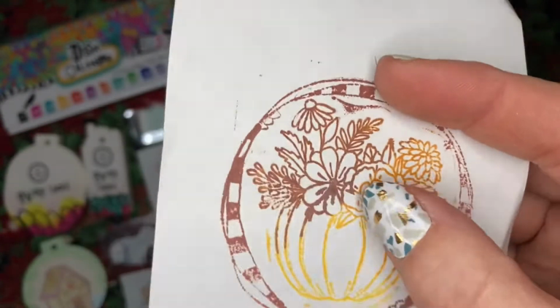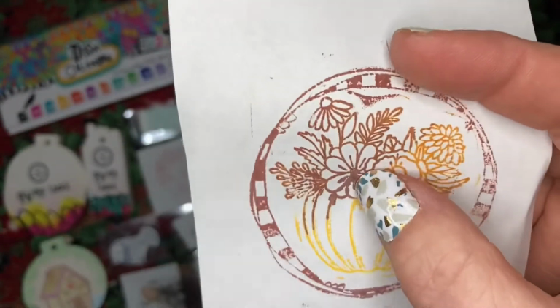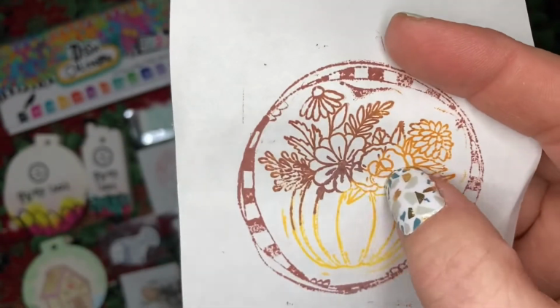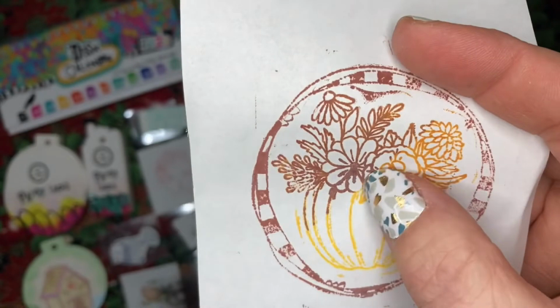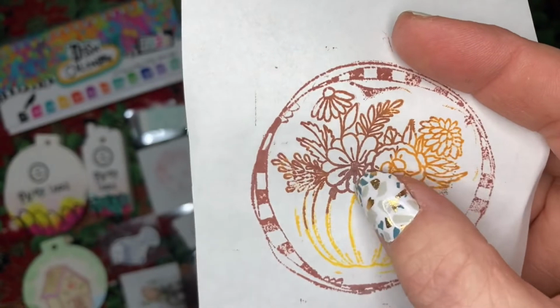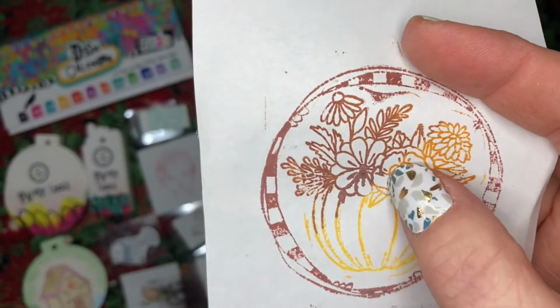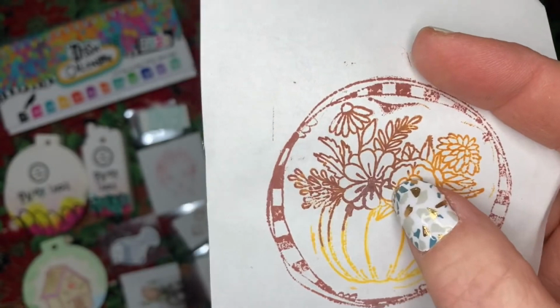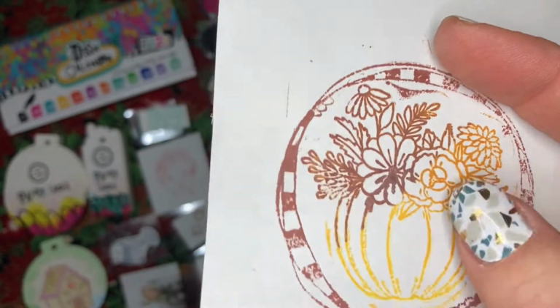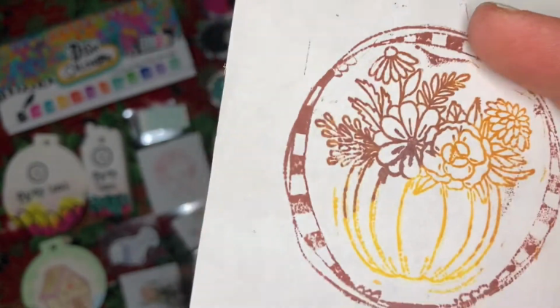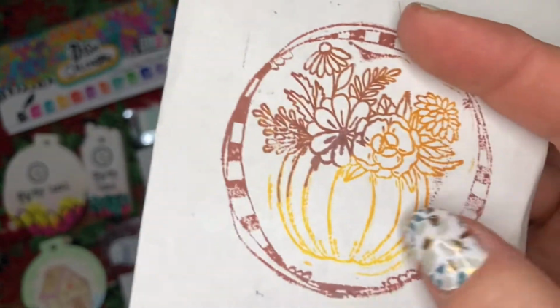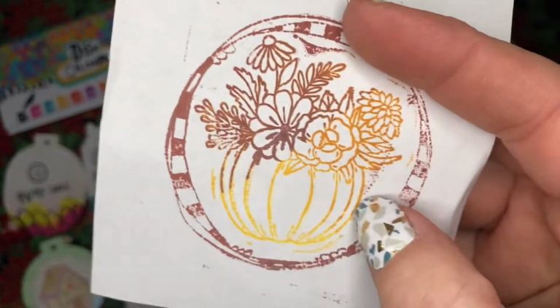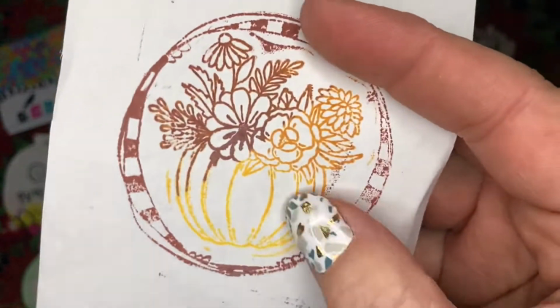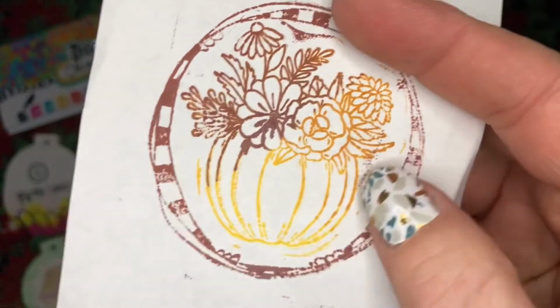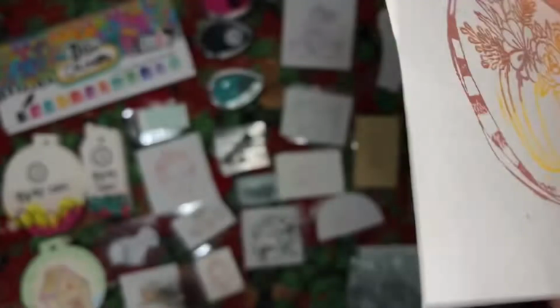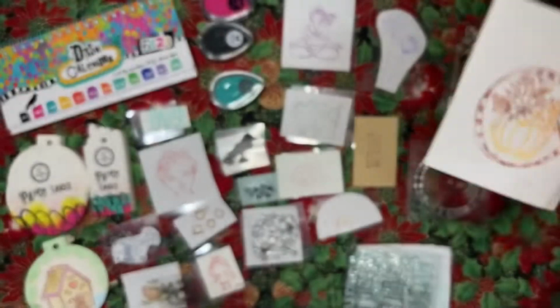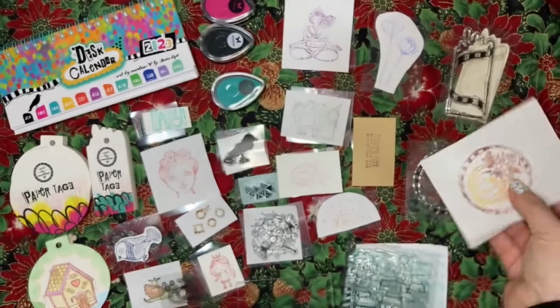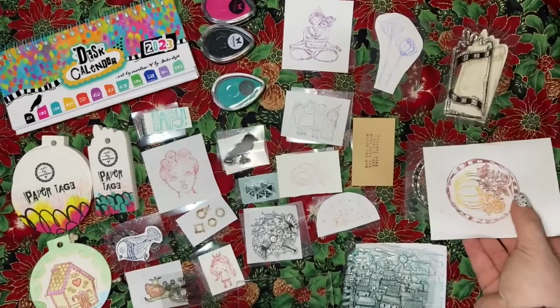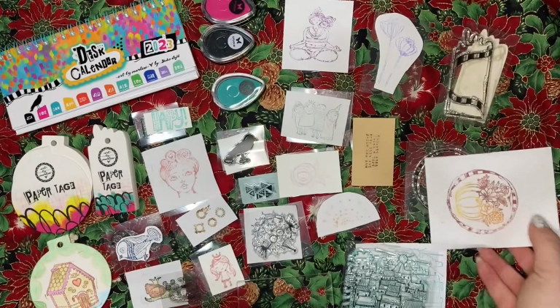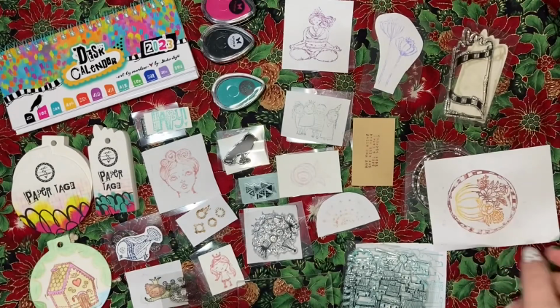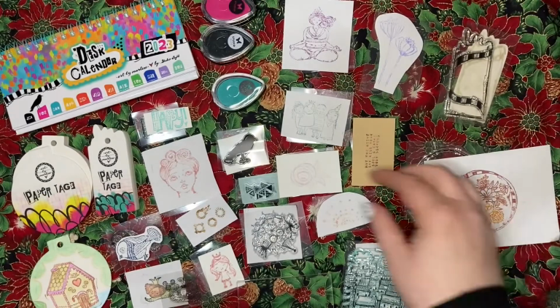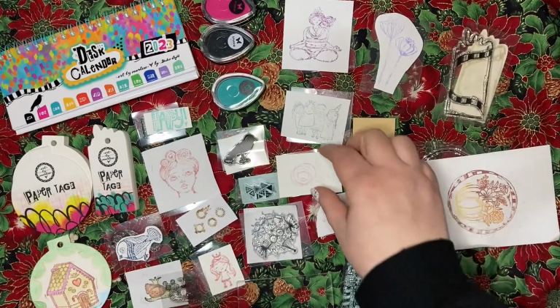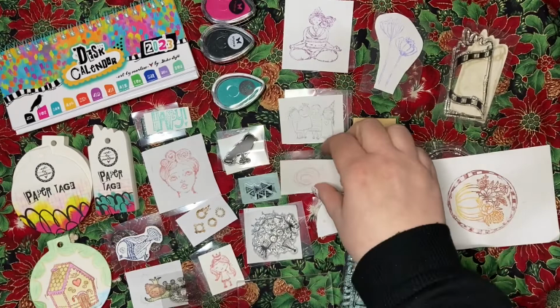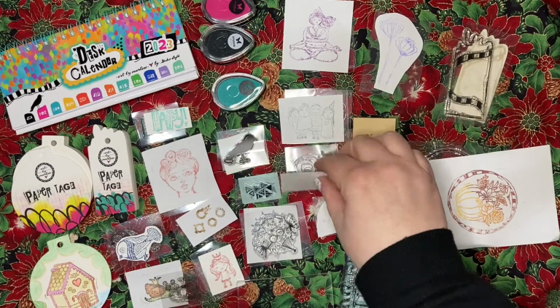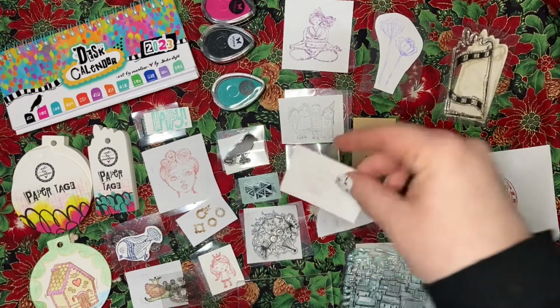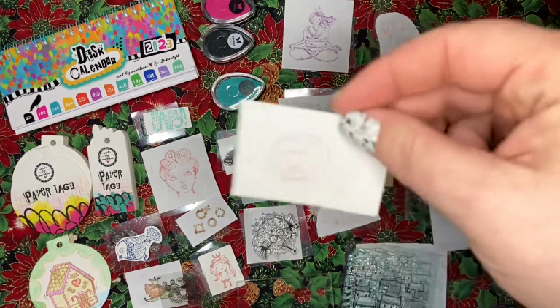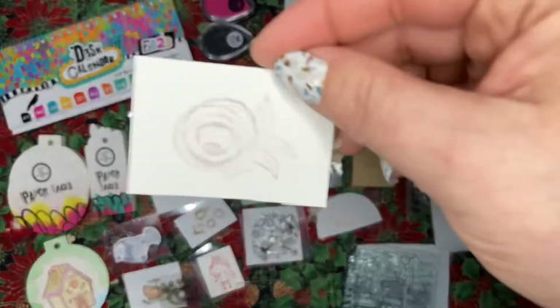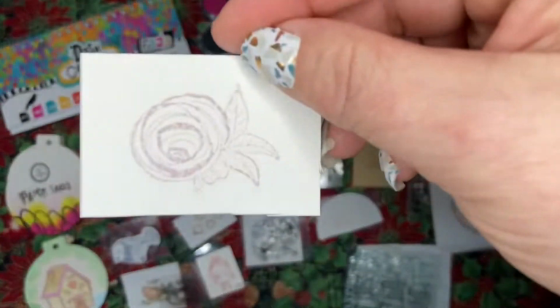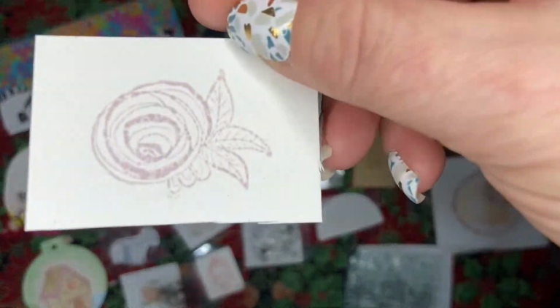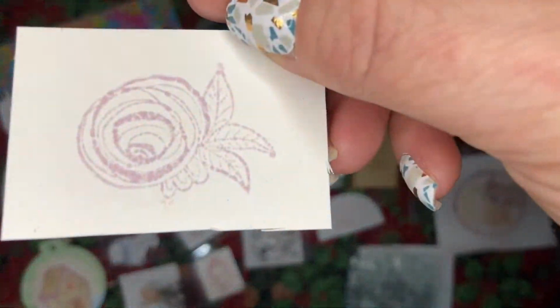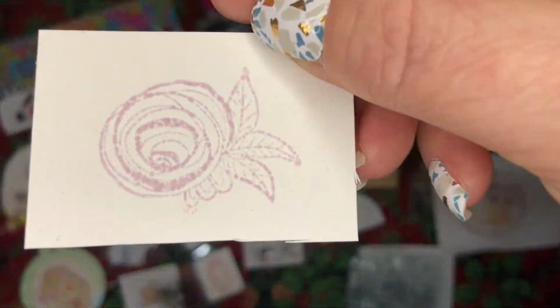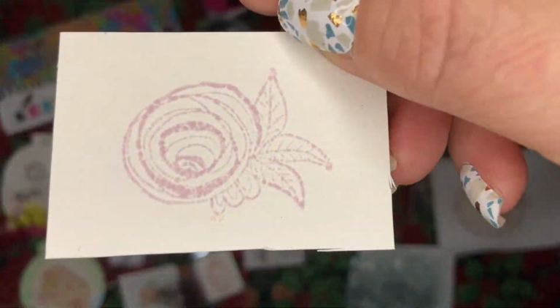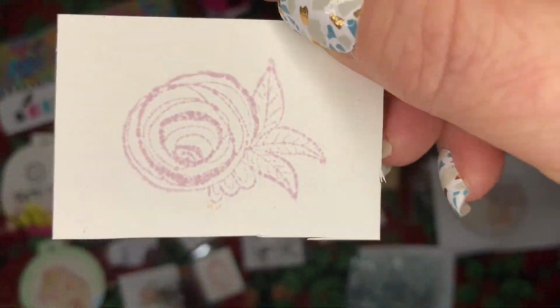The center stamp is not from this advent but the border stamp is. We got these both on the same day and I just combined them. We also got this little flower stamp.